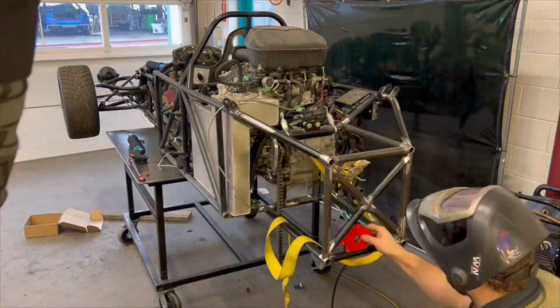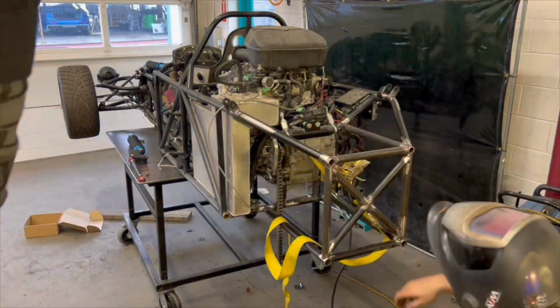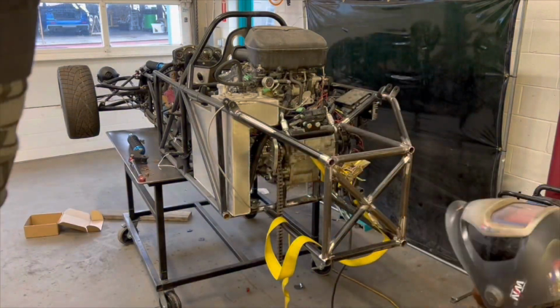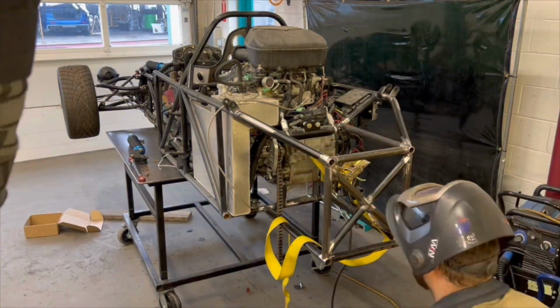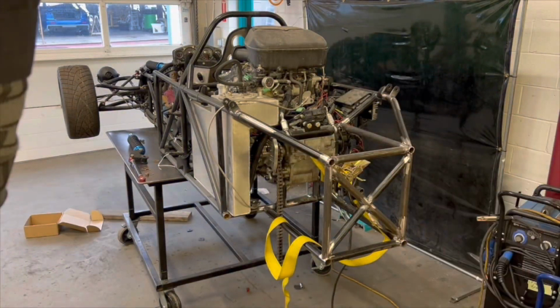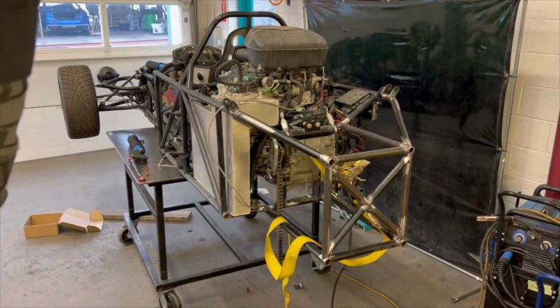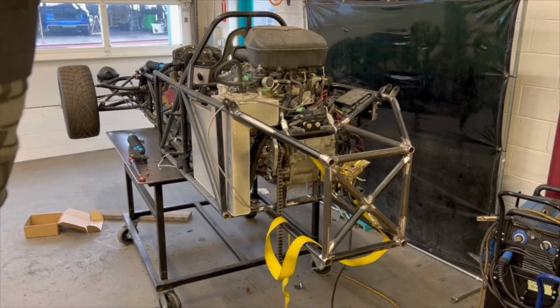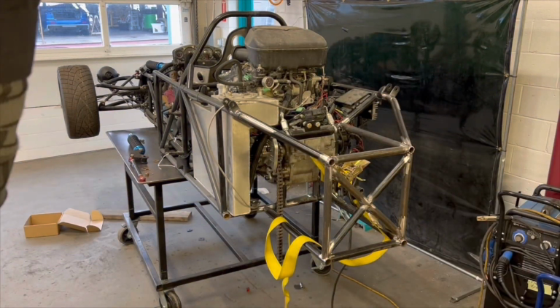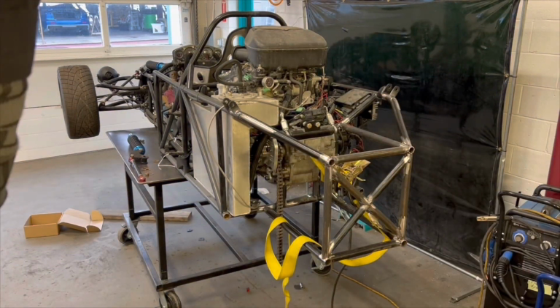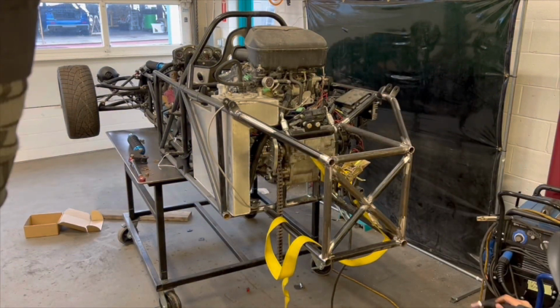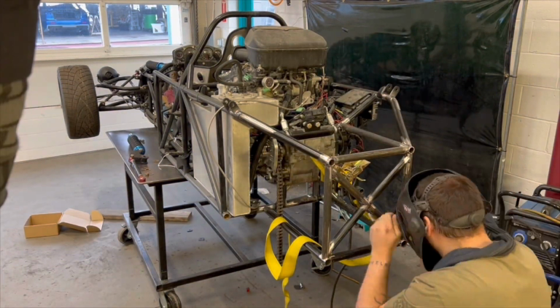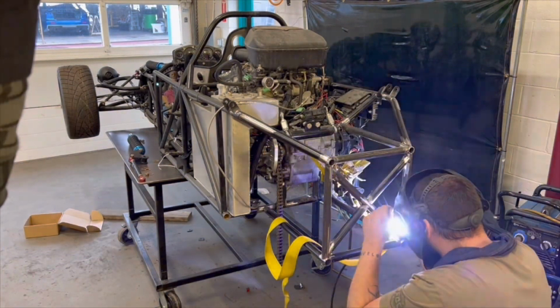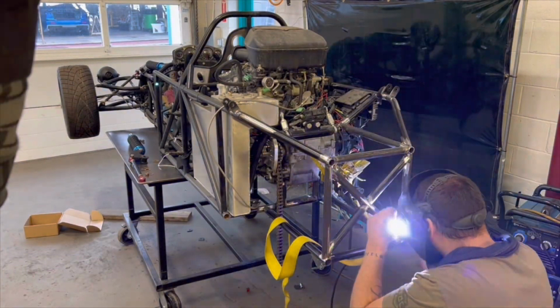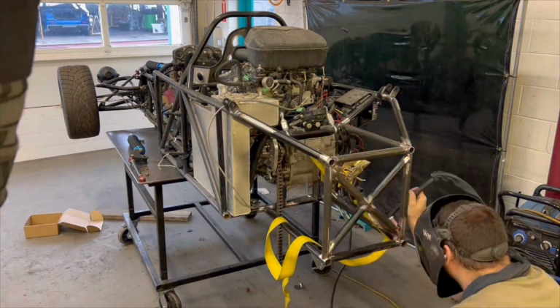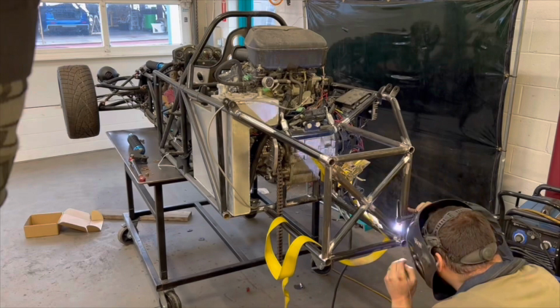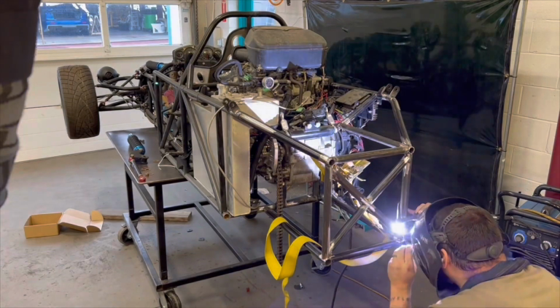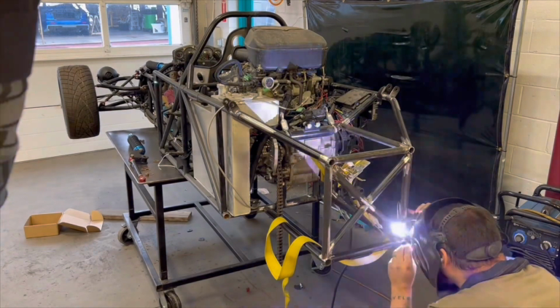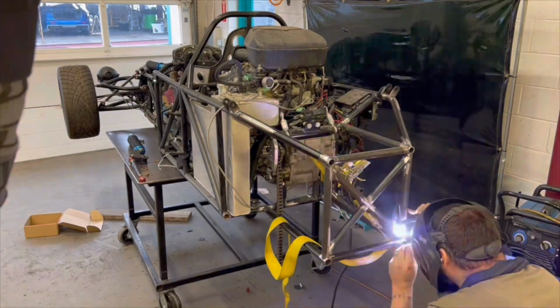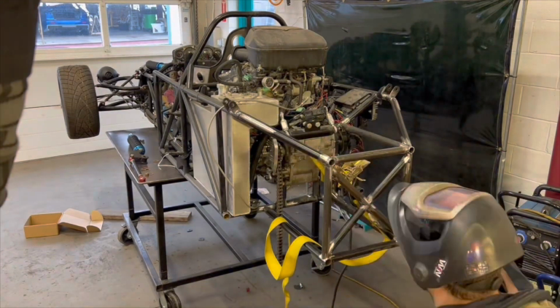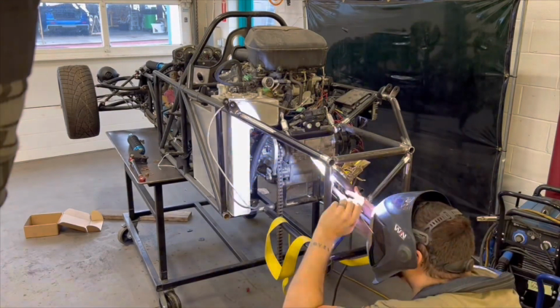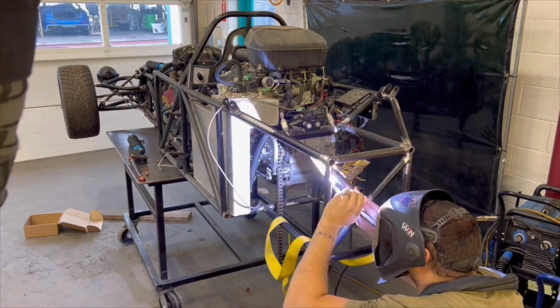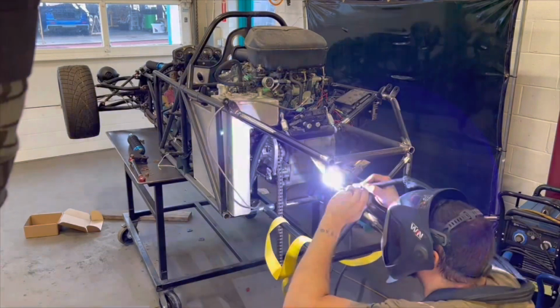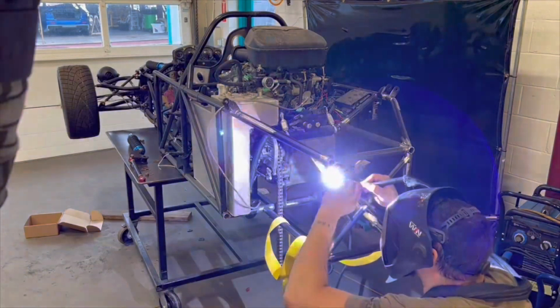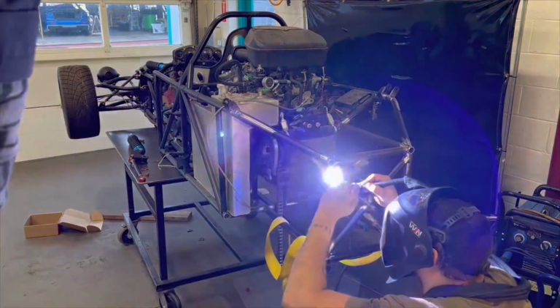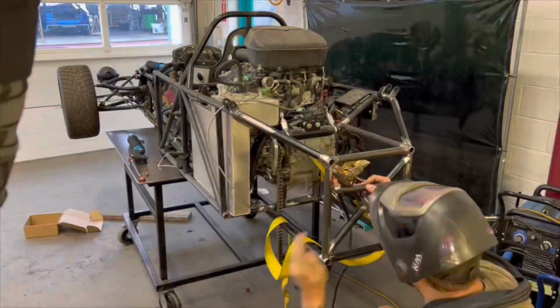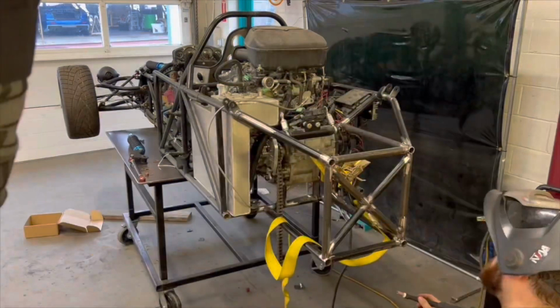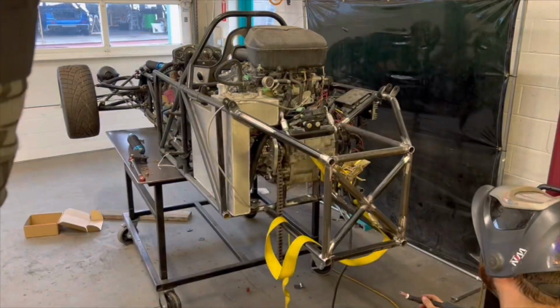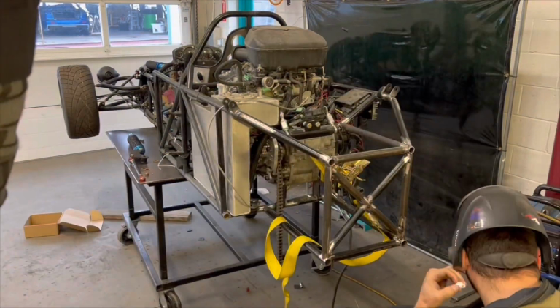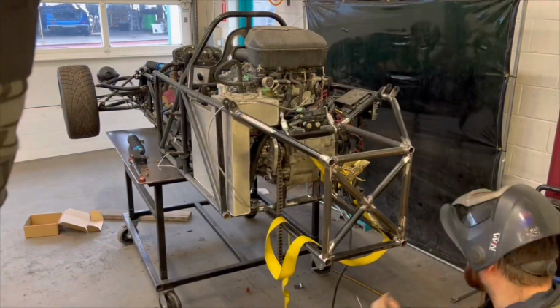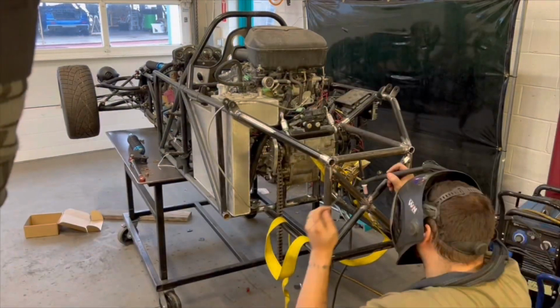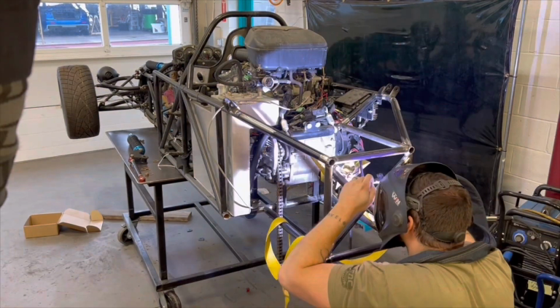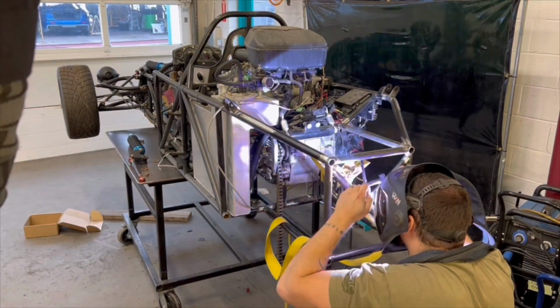After another tack from Neil, I finish tacking in the X-brace and then I fully weld it as well as the rest of the chassis.